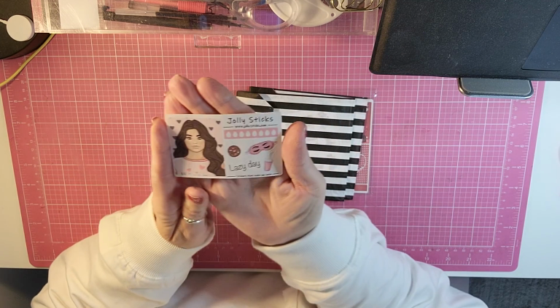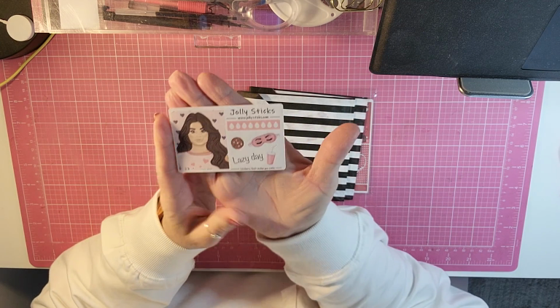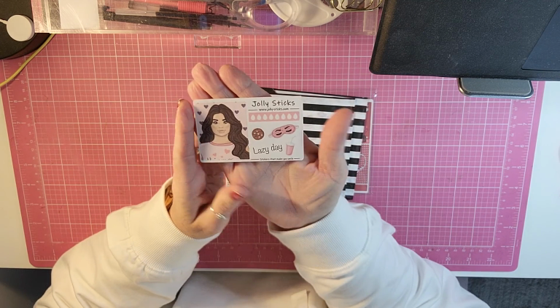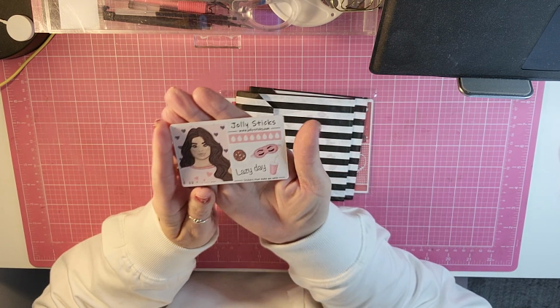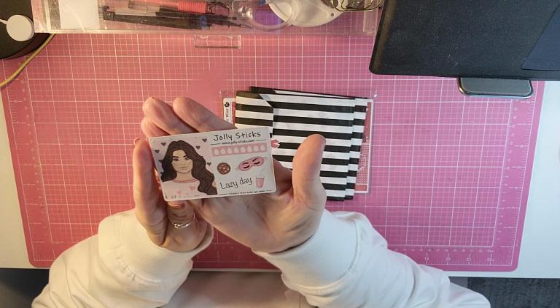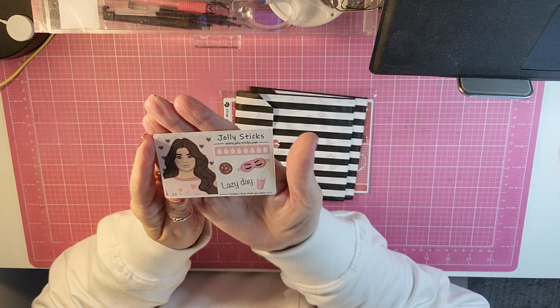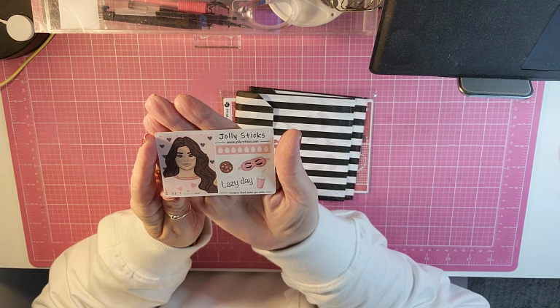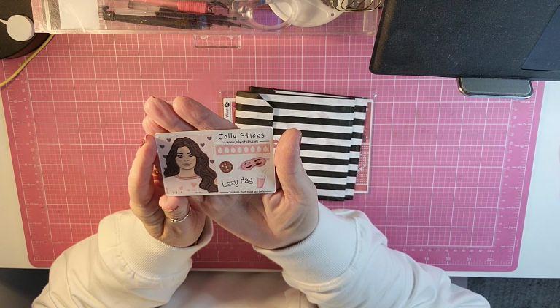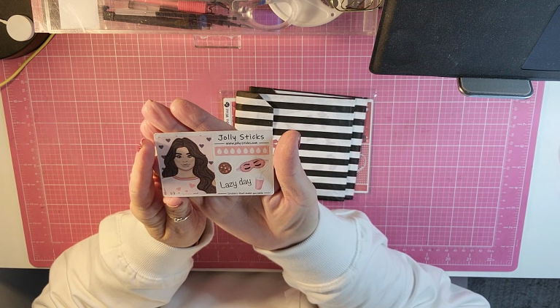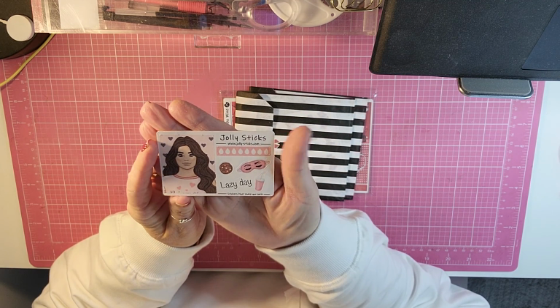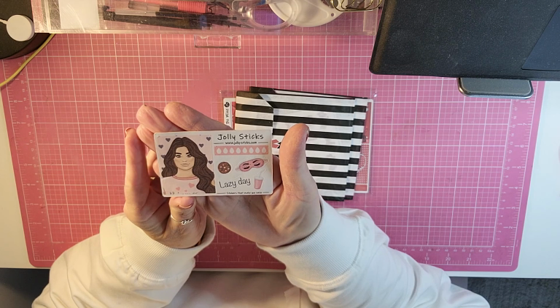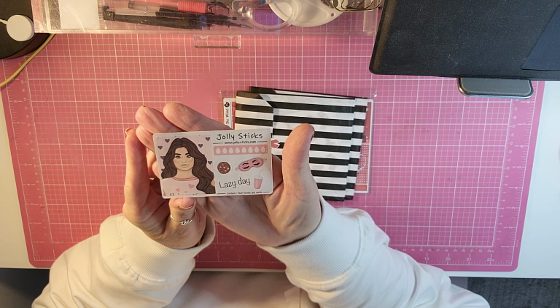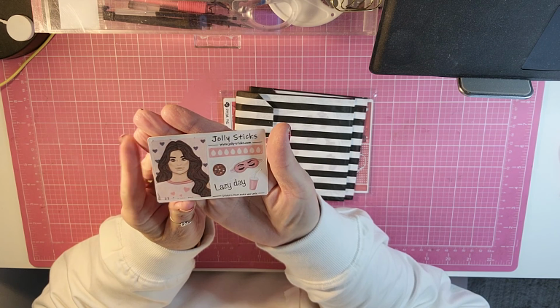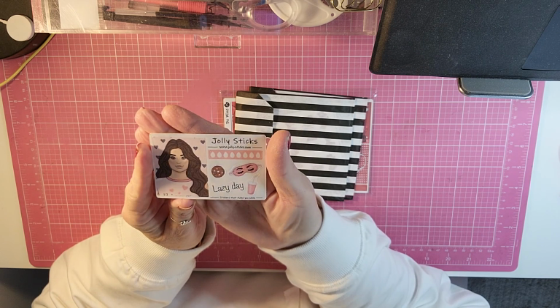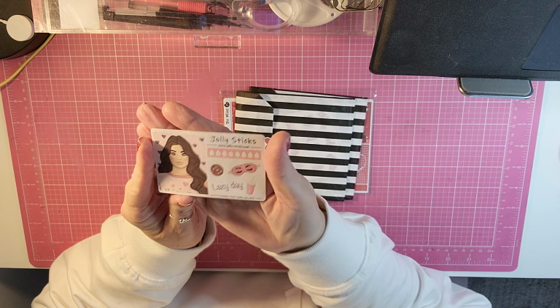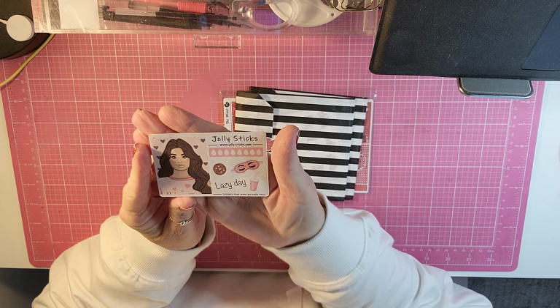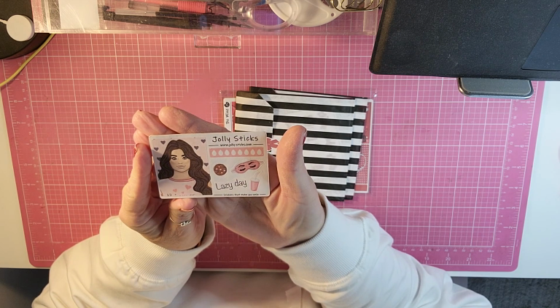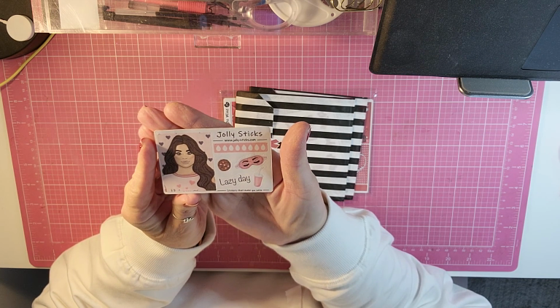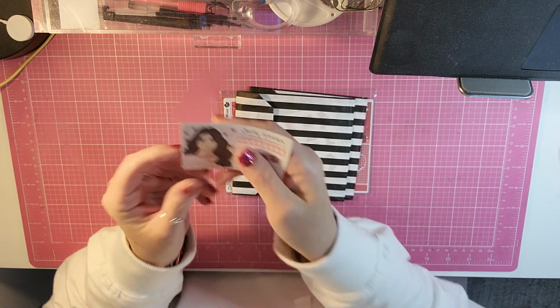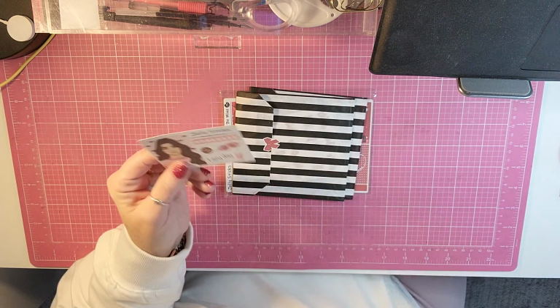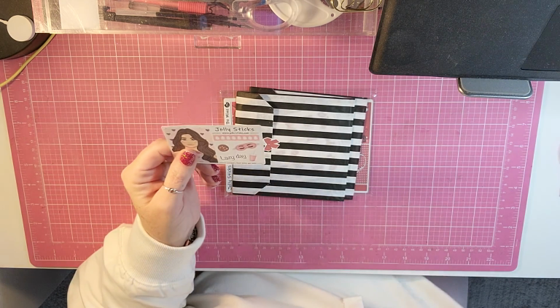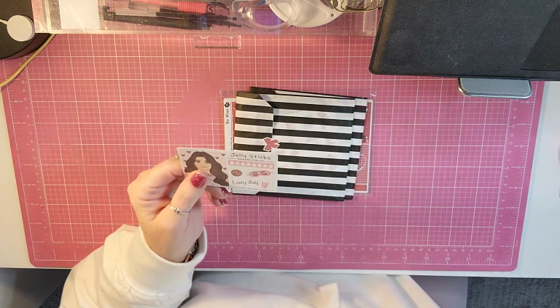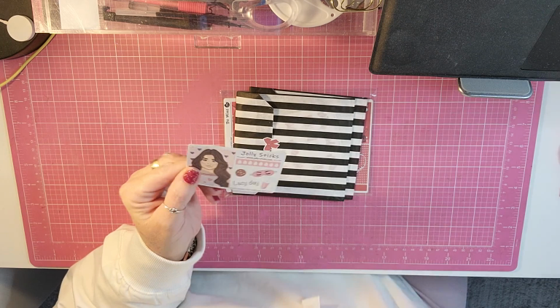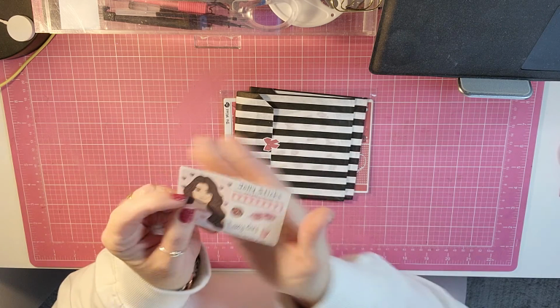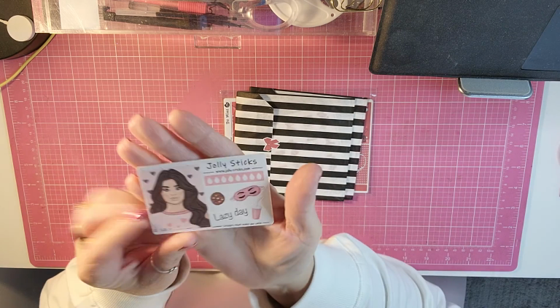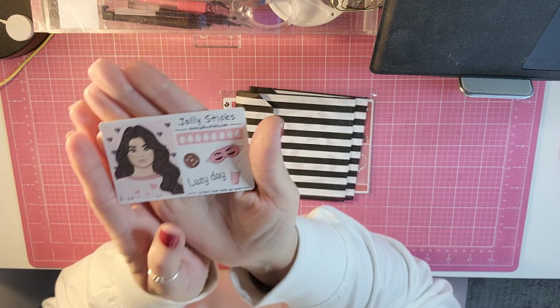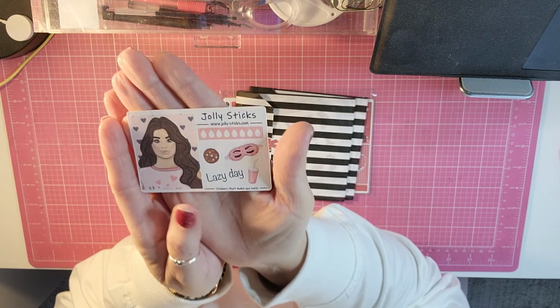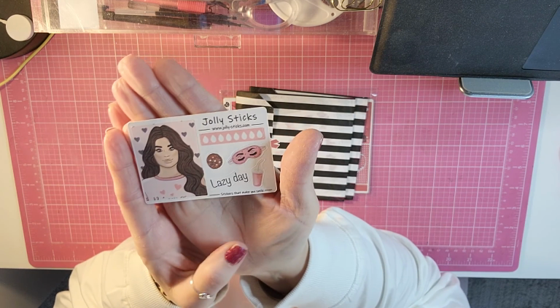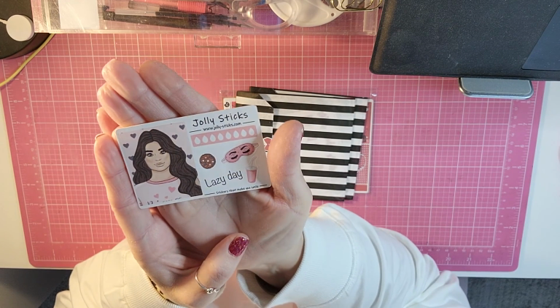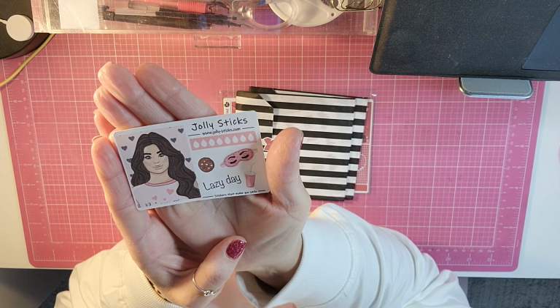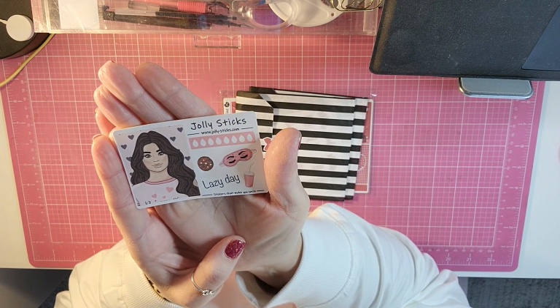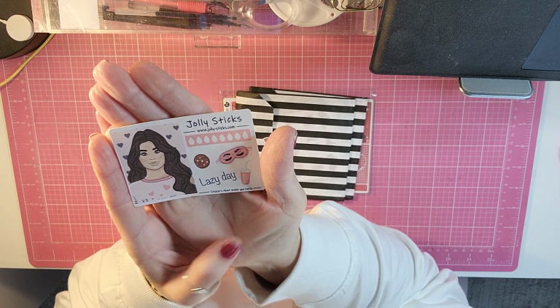Here is the freebie for February. So that is super cute. Let me fix my light a little bit so you can see it better. So there is that.